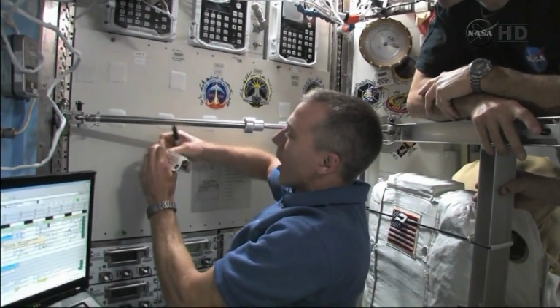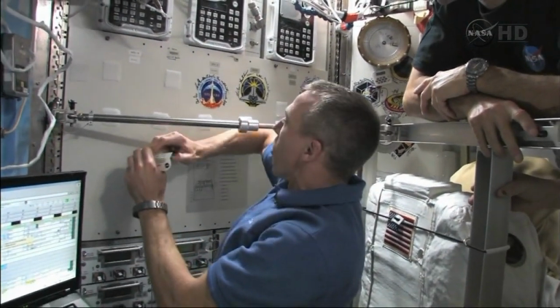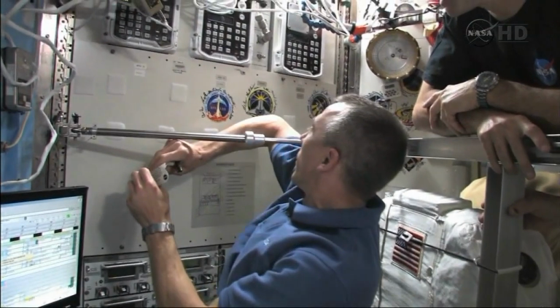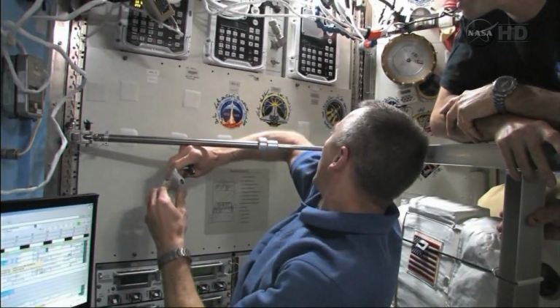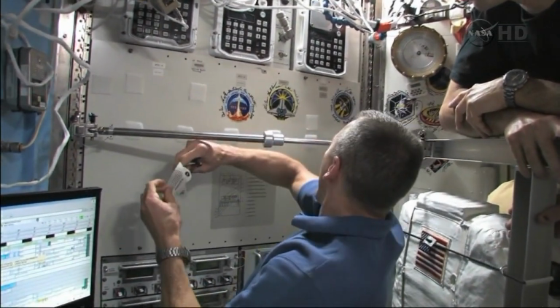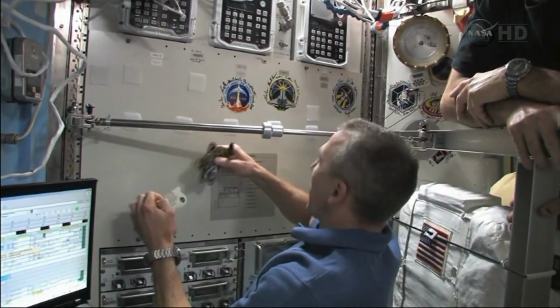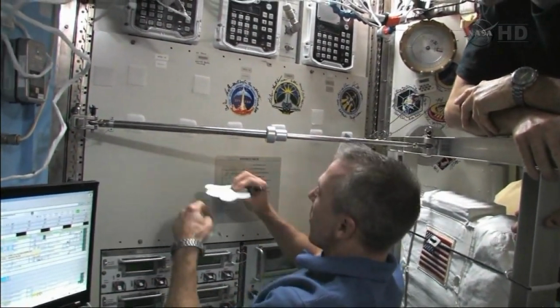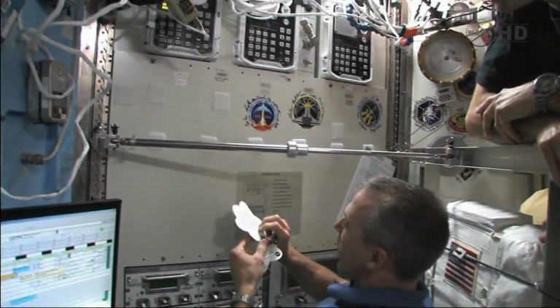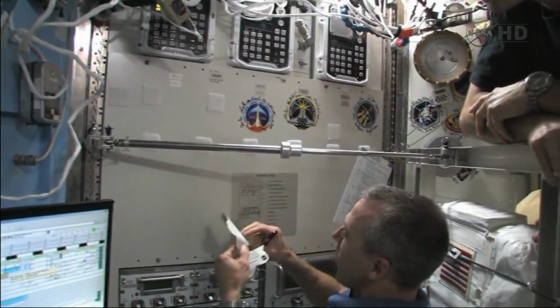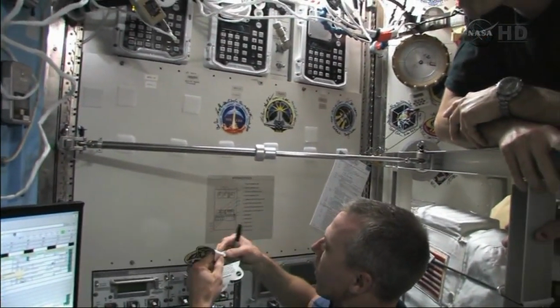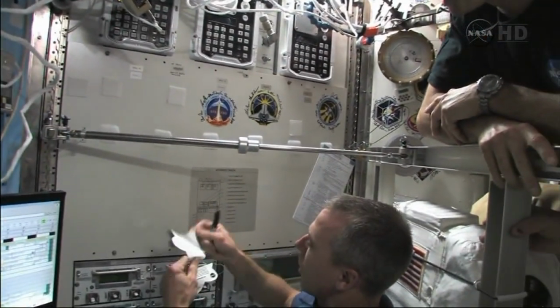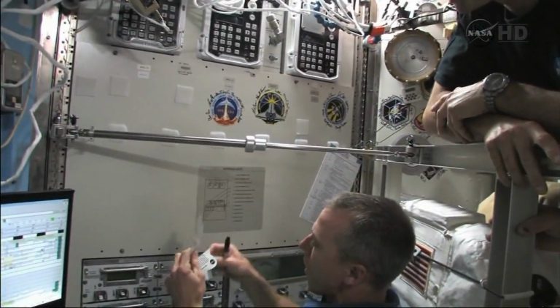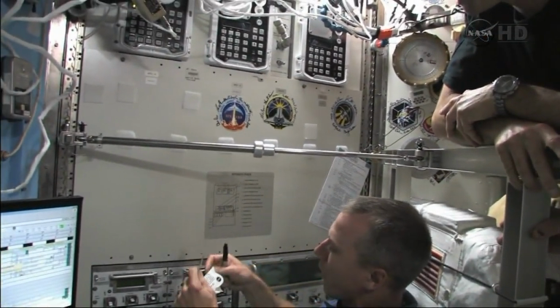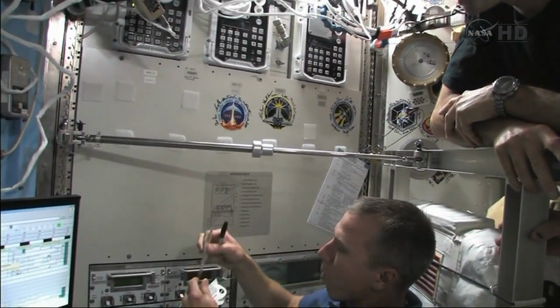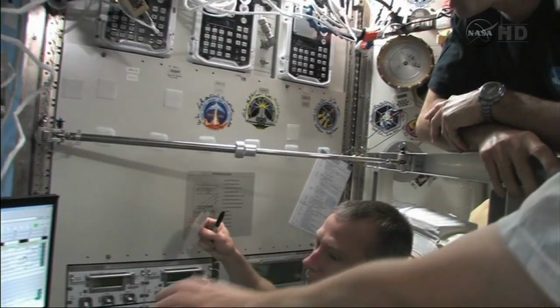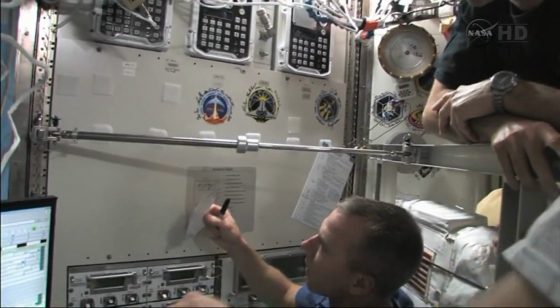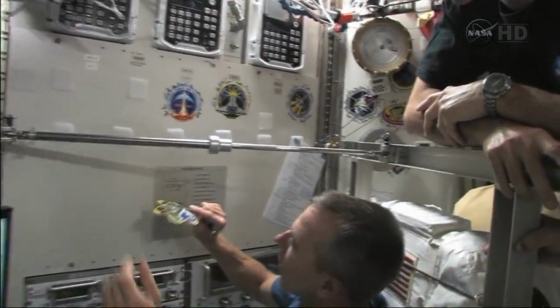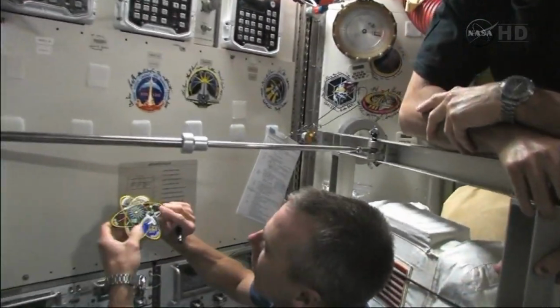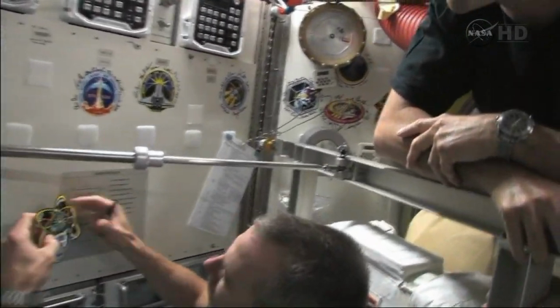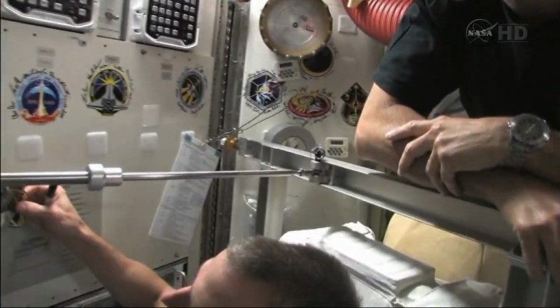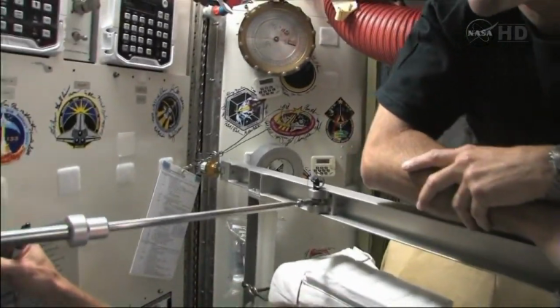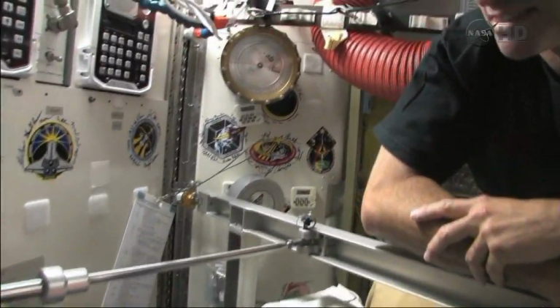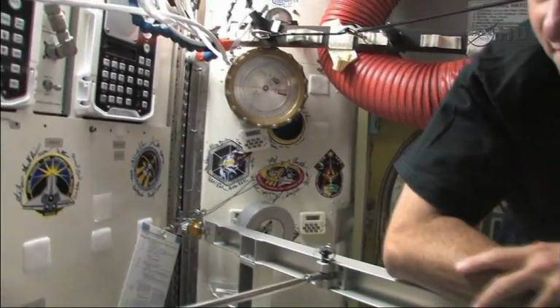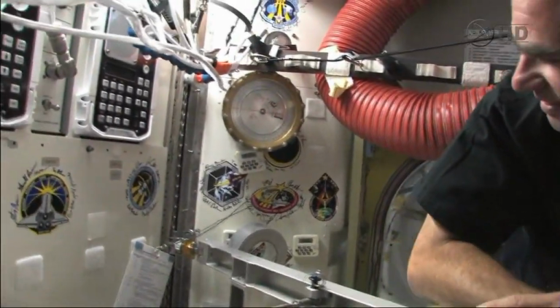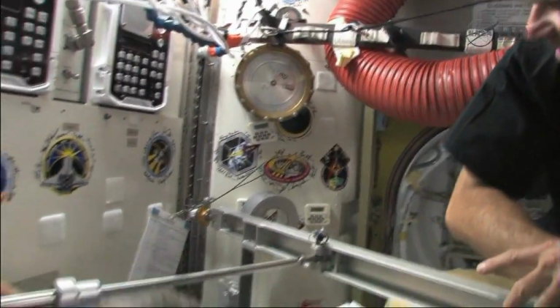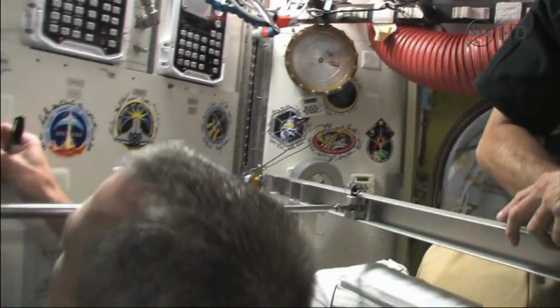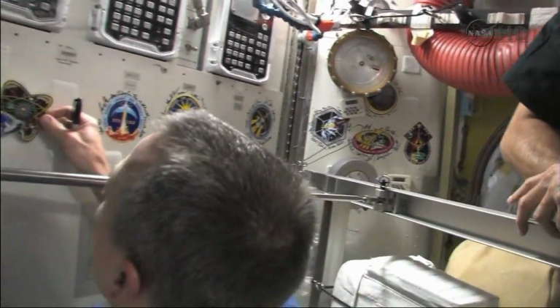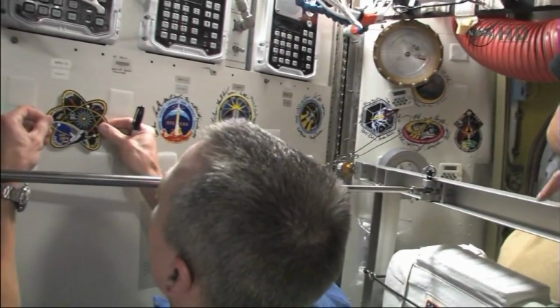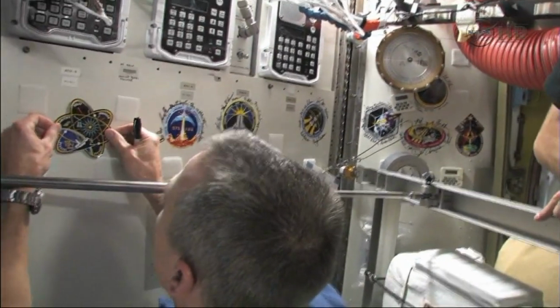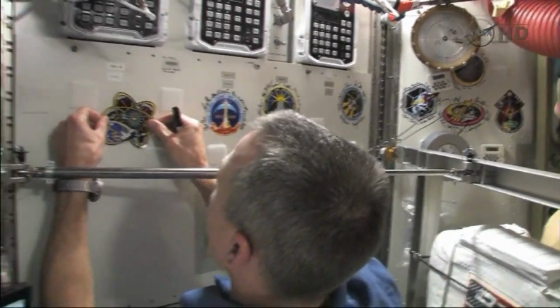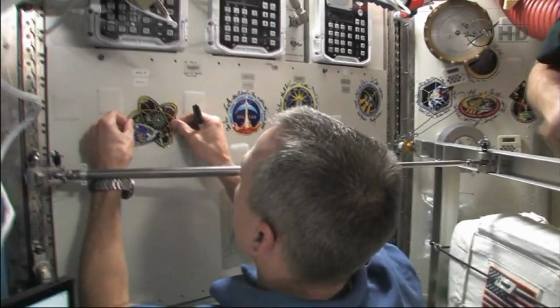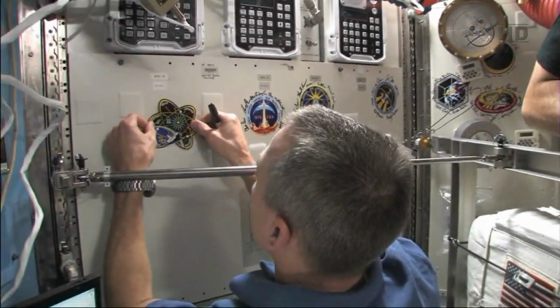We got them in order — 131, 132, 133, and 134. We don't want to forget all the other missions over here; they're all over the place here in the airlock. Proud tradition of space walking from the airlock.